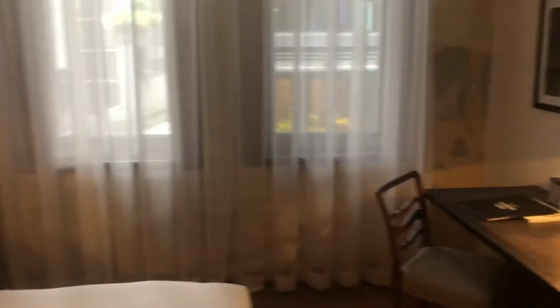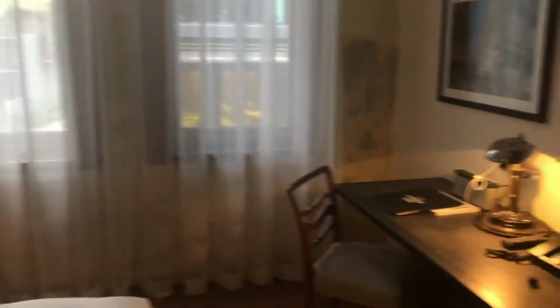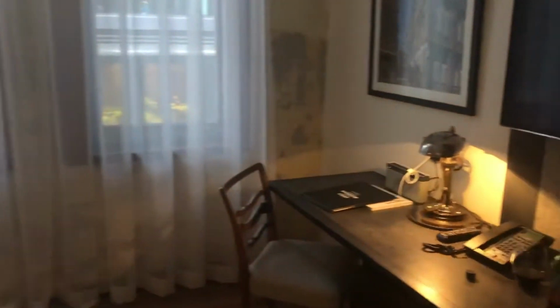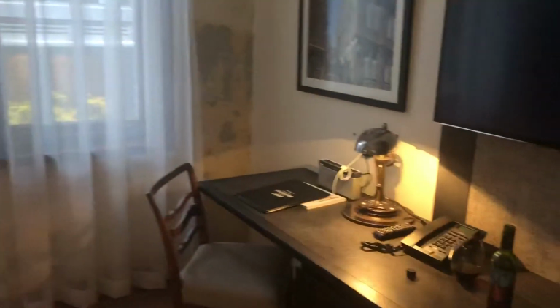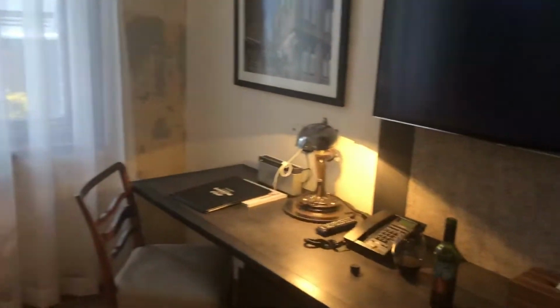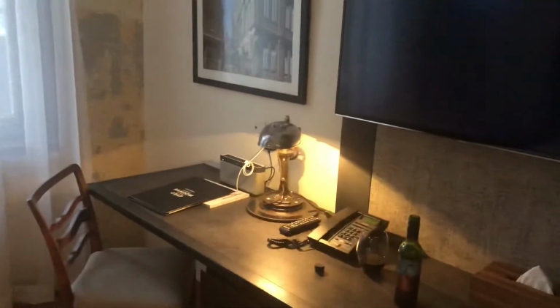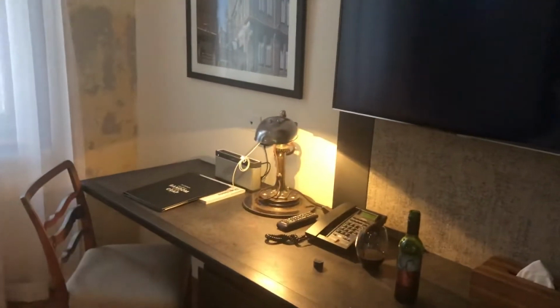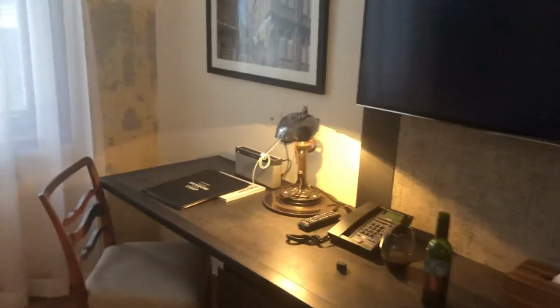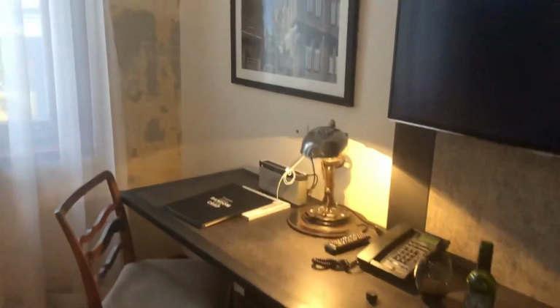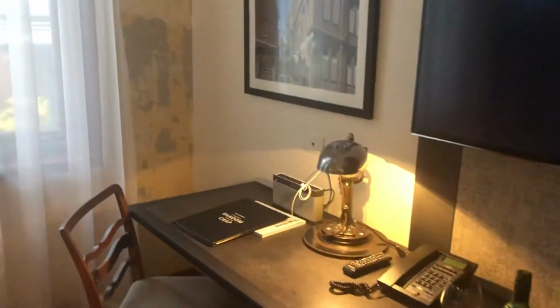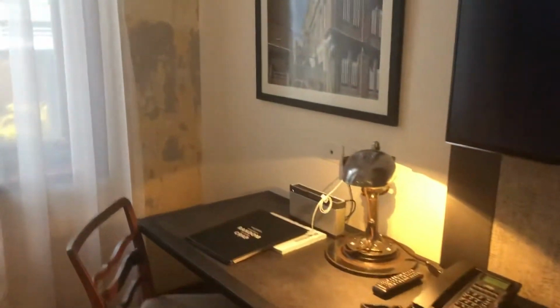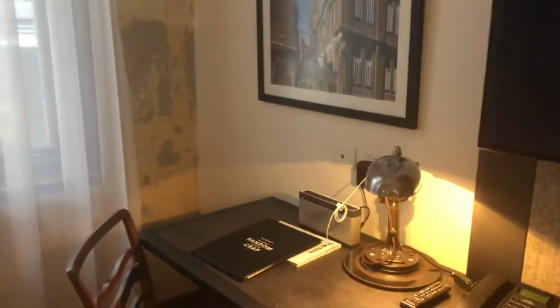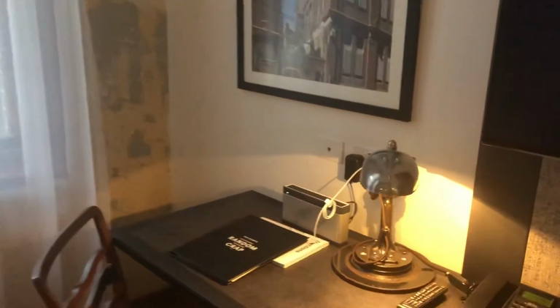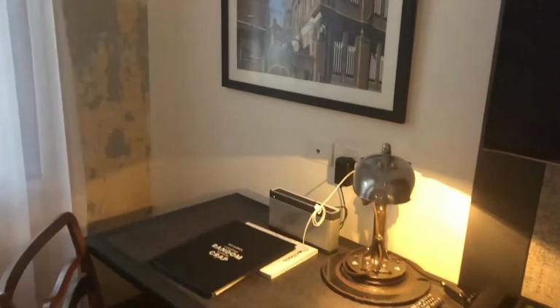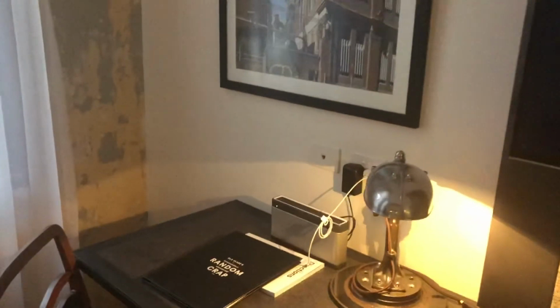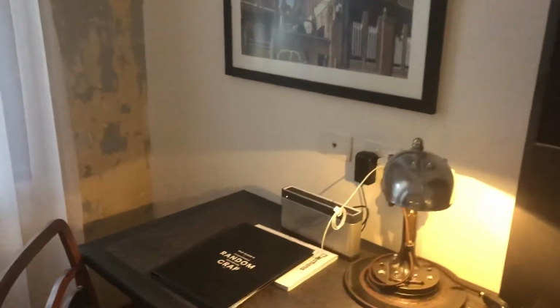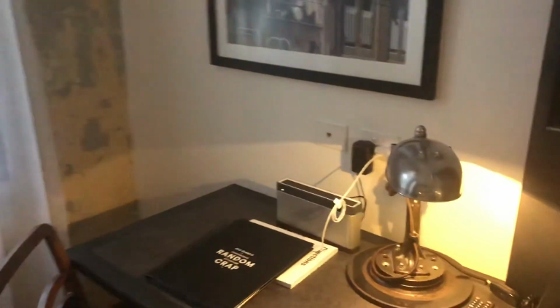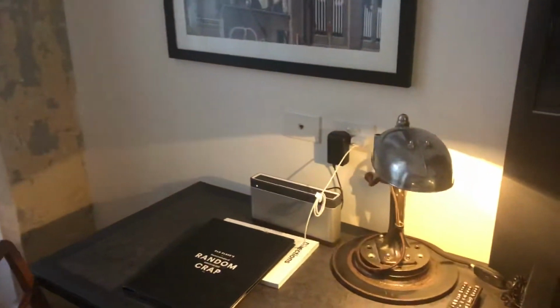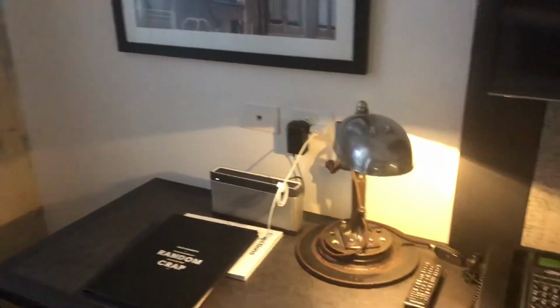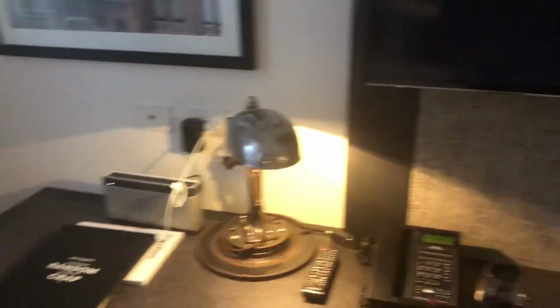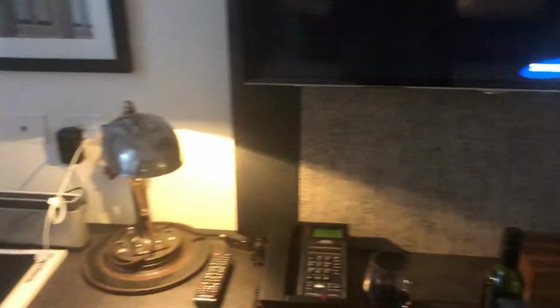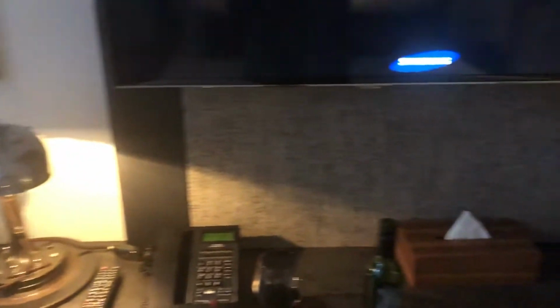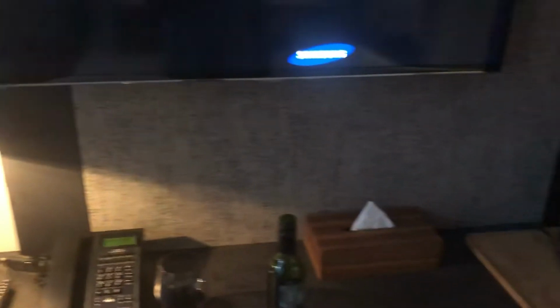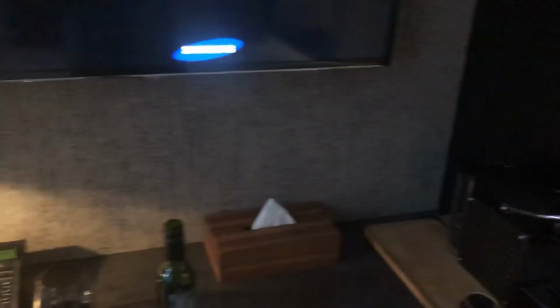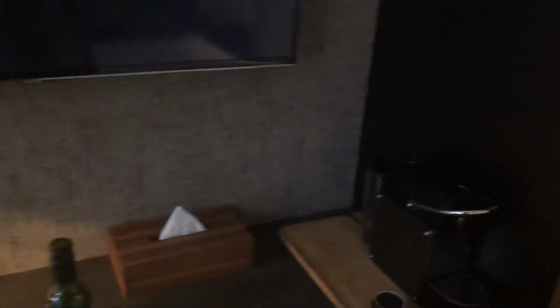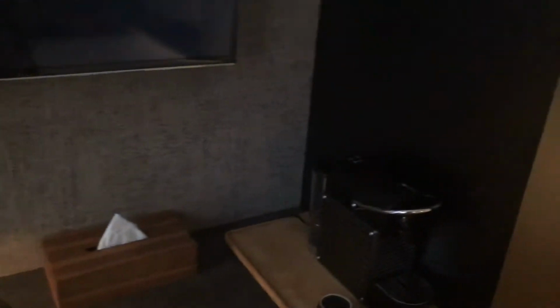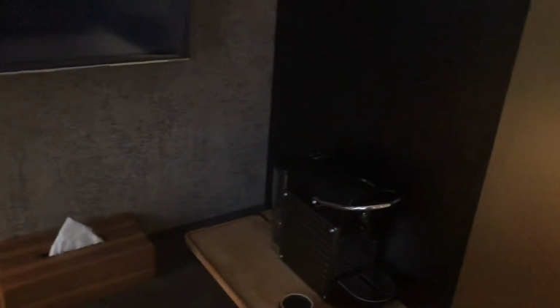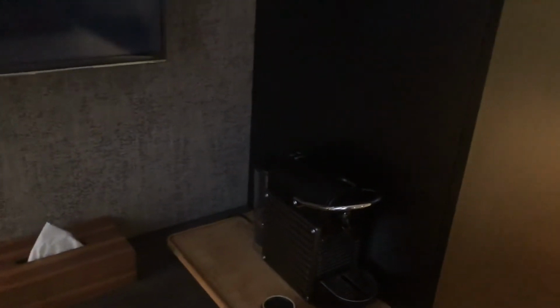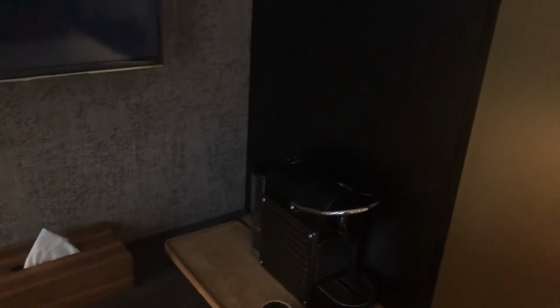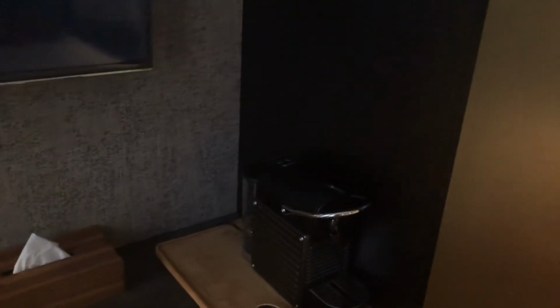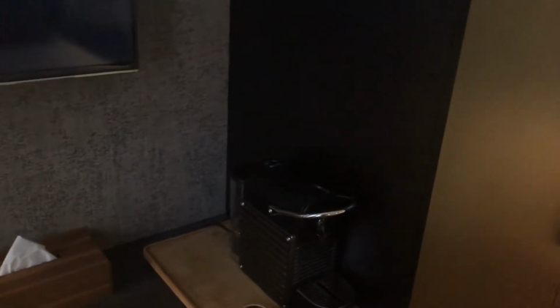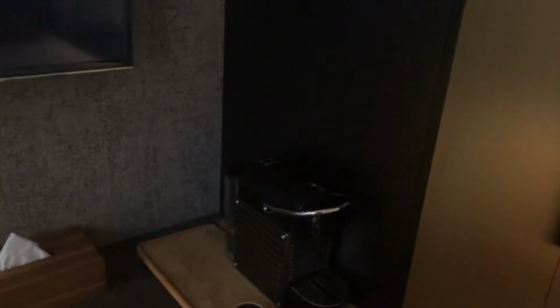Over this side we've got some of the mod cons. There's a Bose speaker system there, and on this side there's an espresso machine which I love.